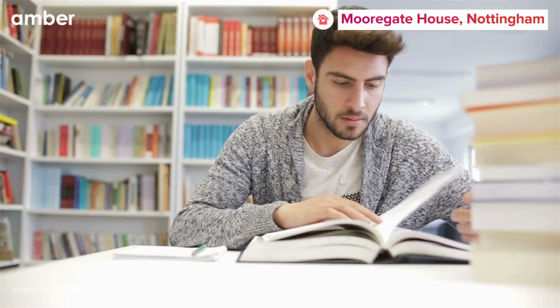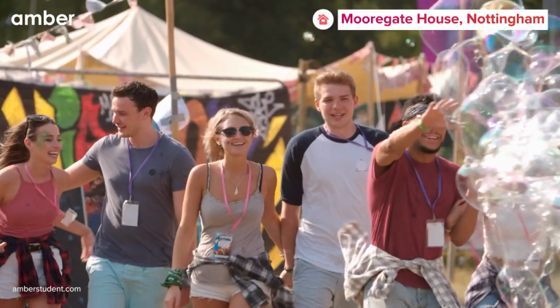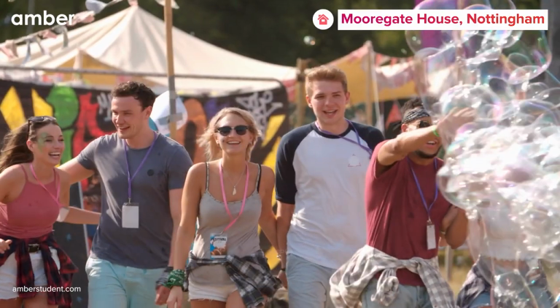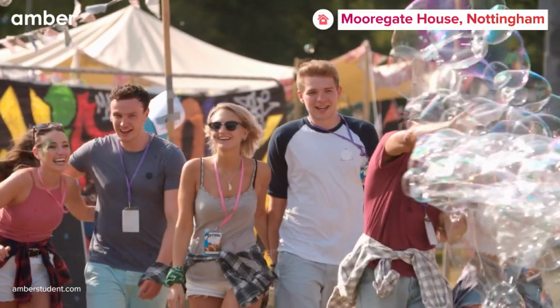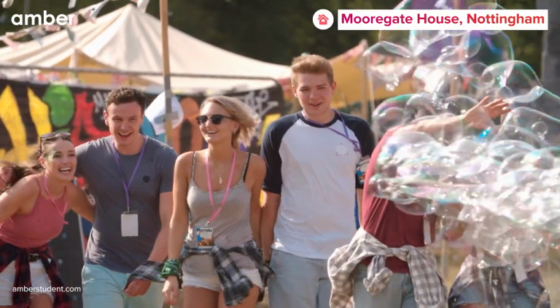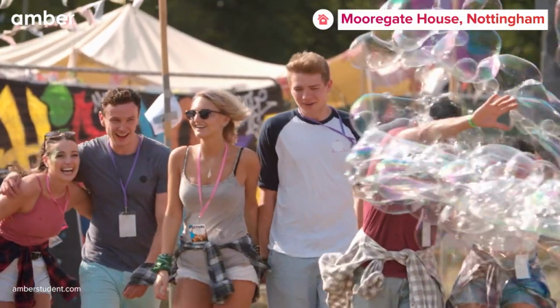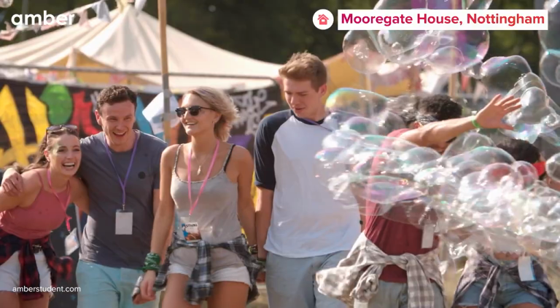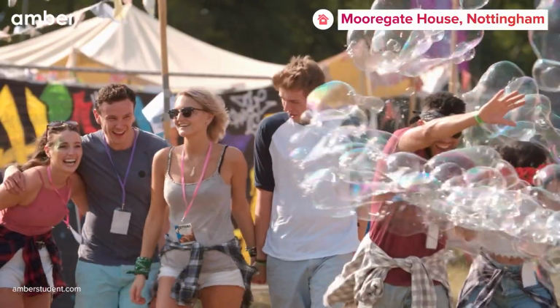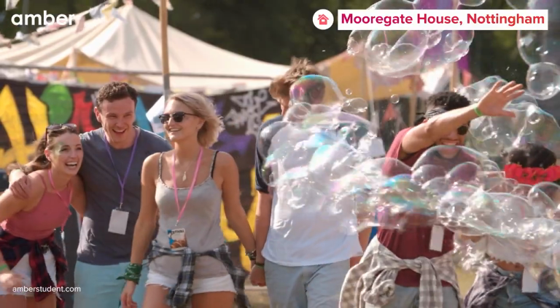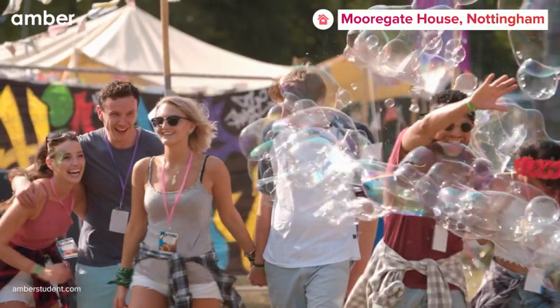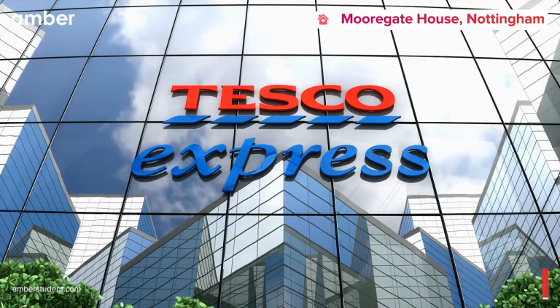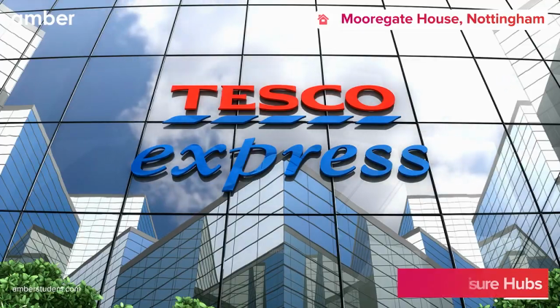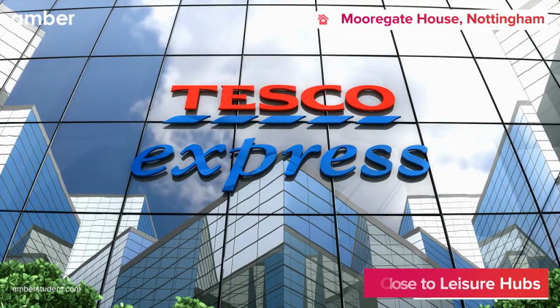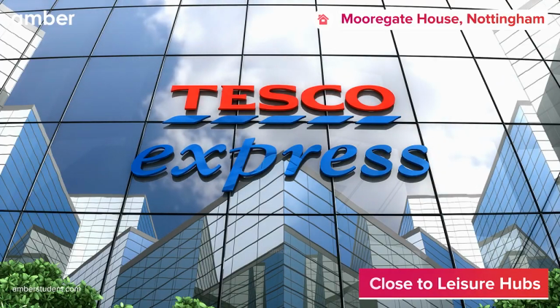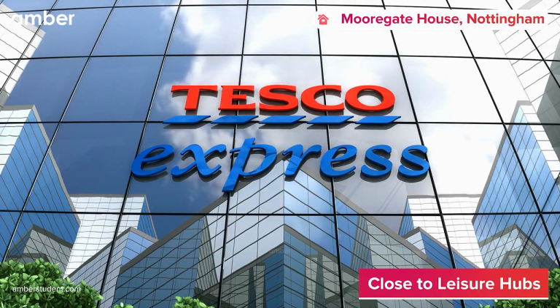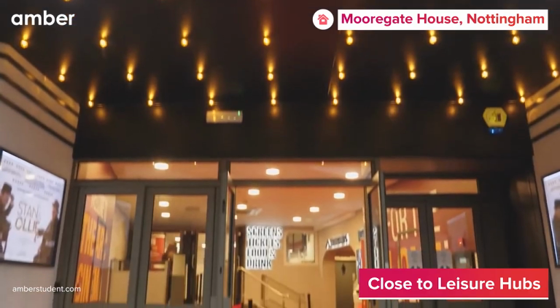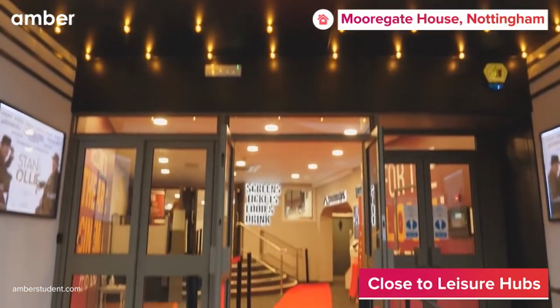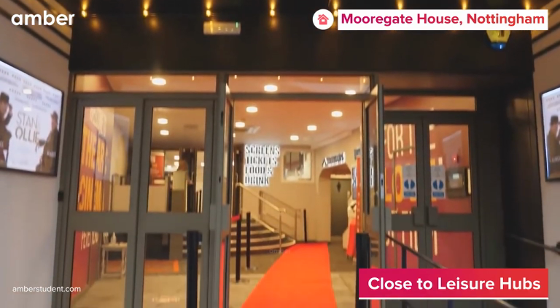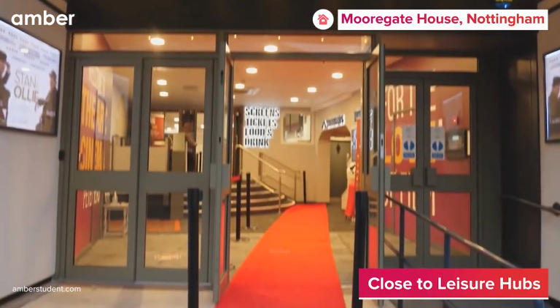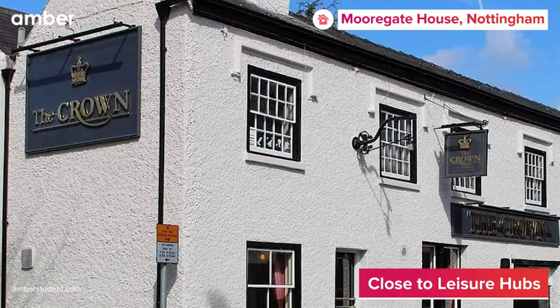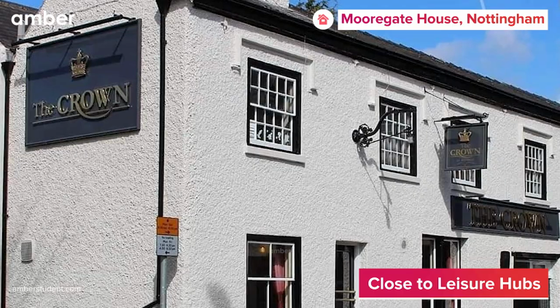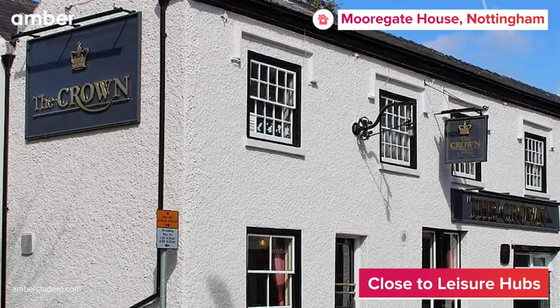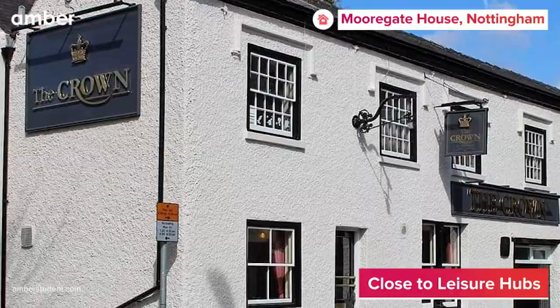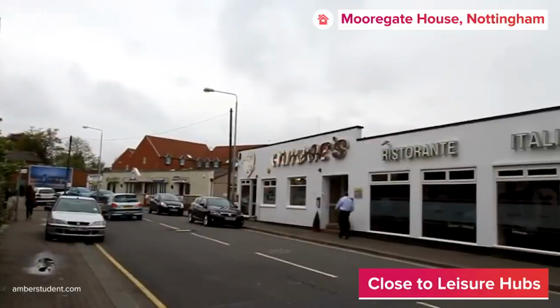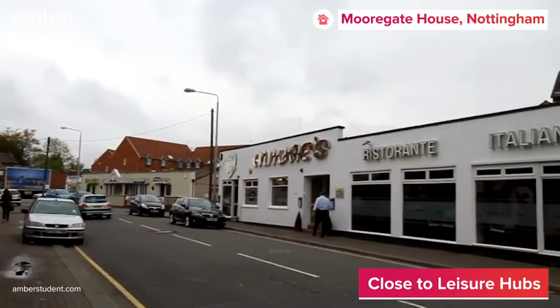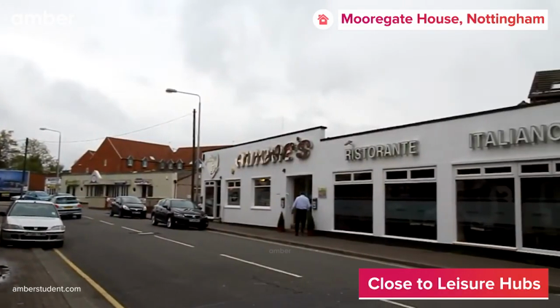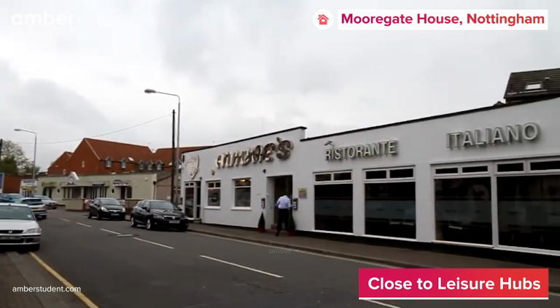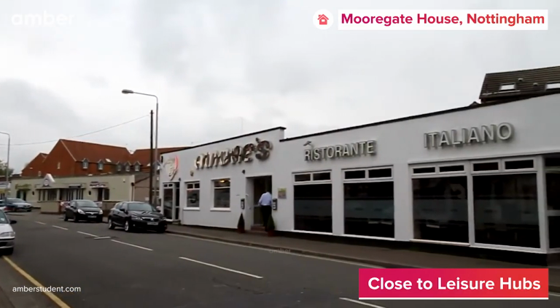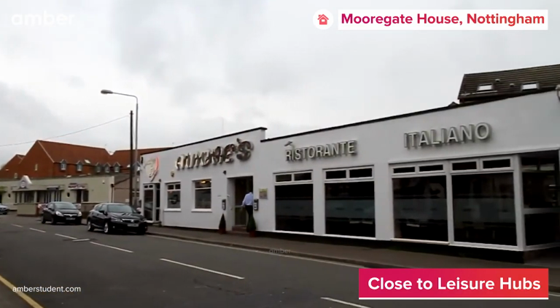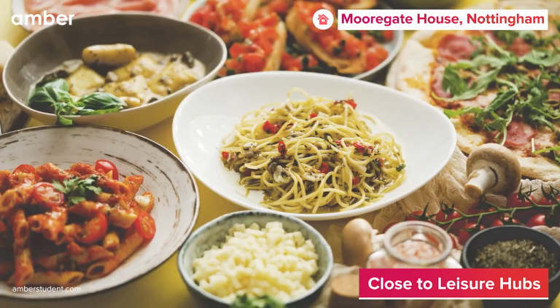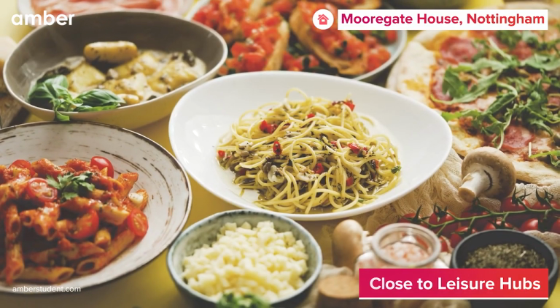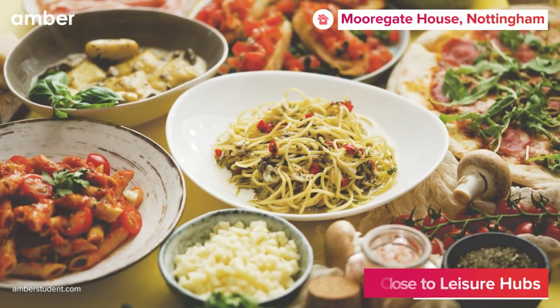And when you're not studying, you can explore the best of Nottingham. From the Tesco Extra Superstore and Arc Cinema right across the street to the Crown Inn Pub and M.O. Ray's Italian restaurant only a stone's throw away.